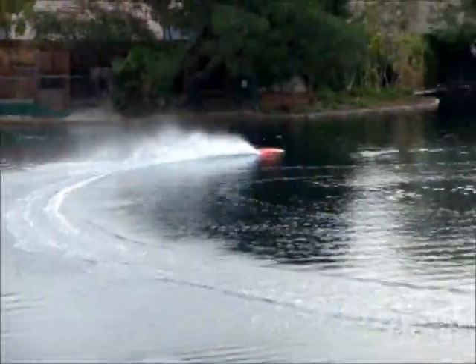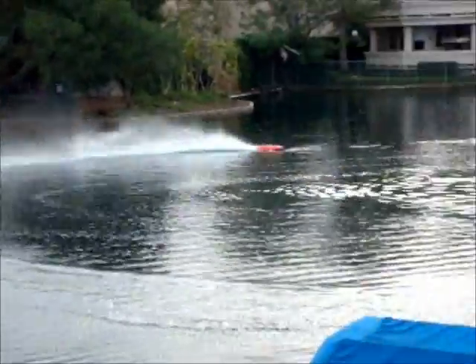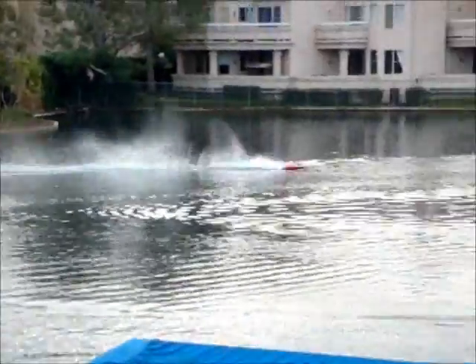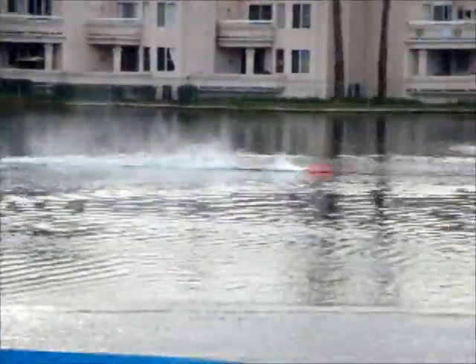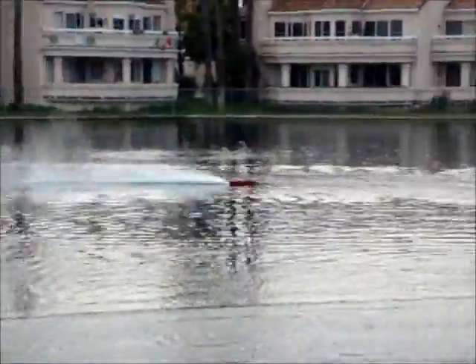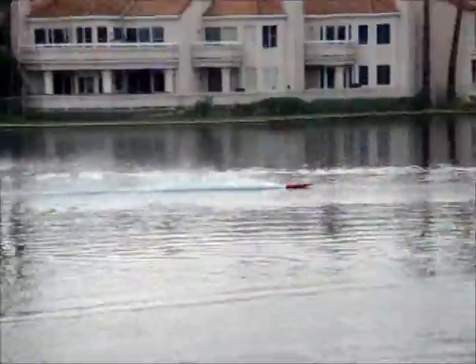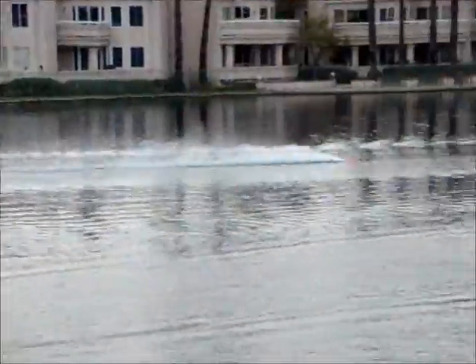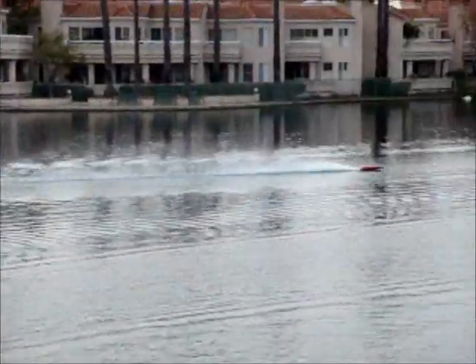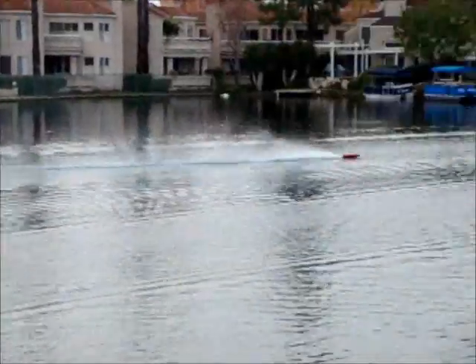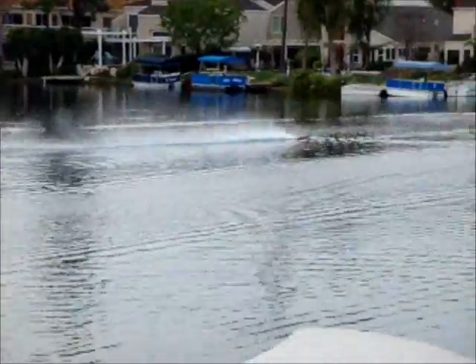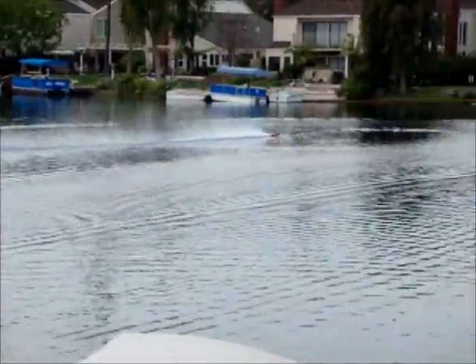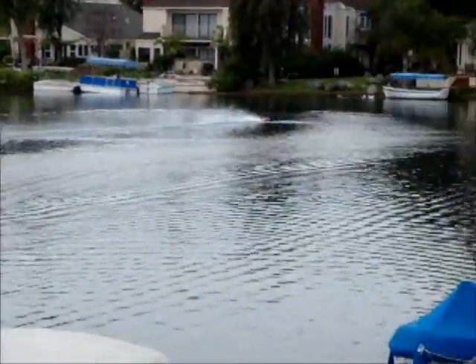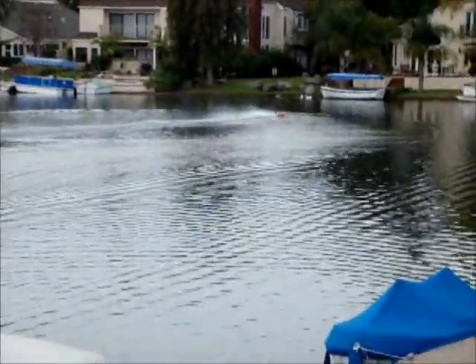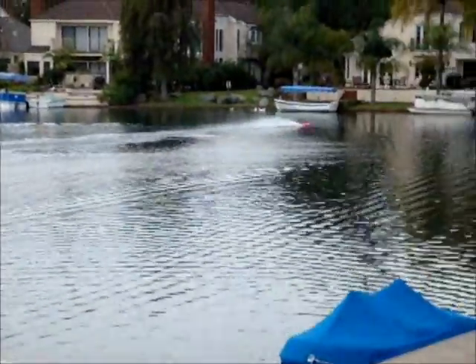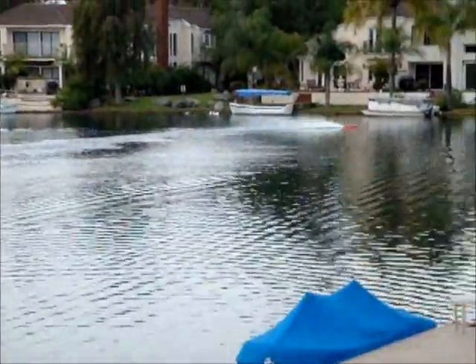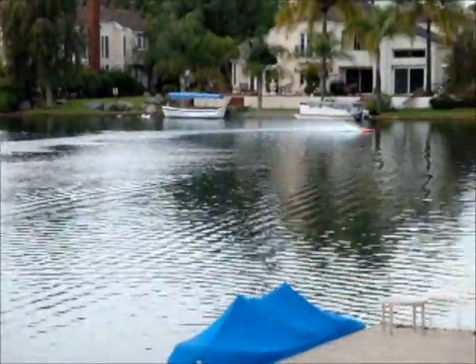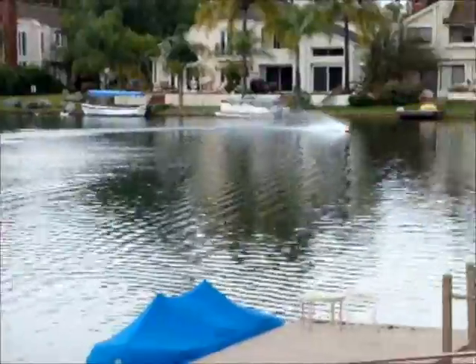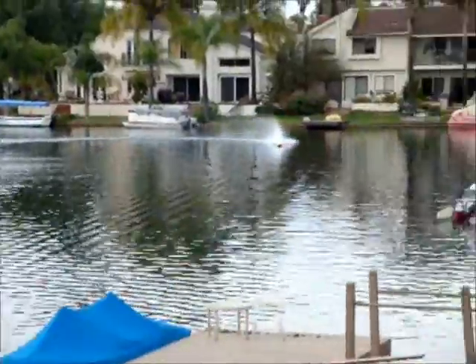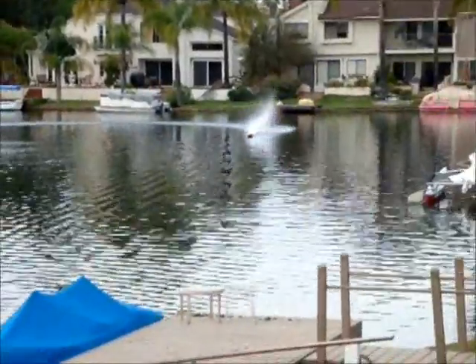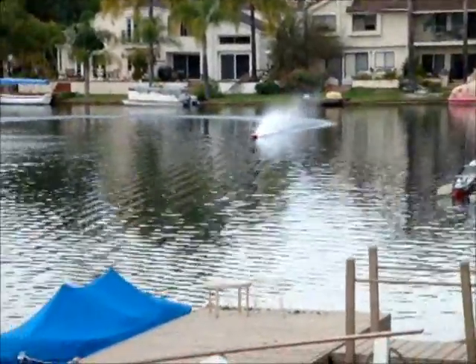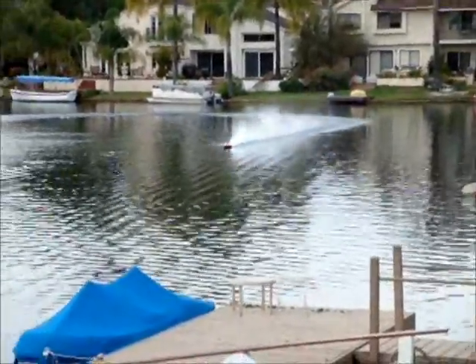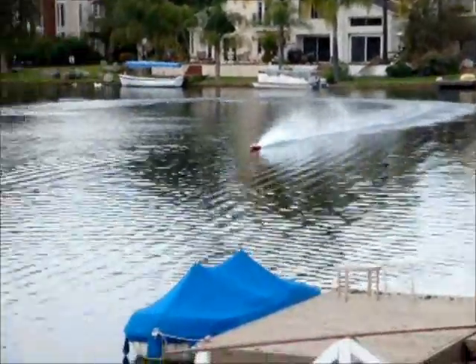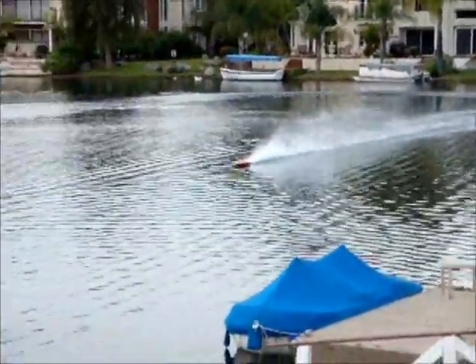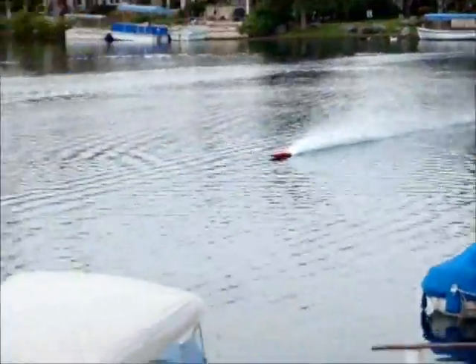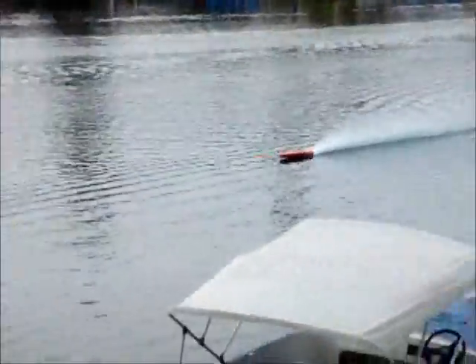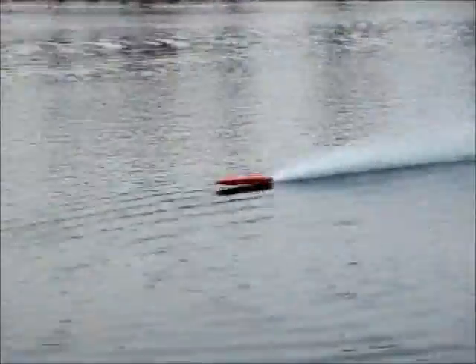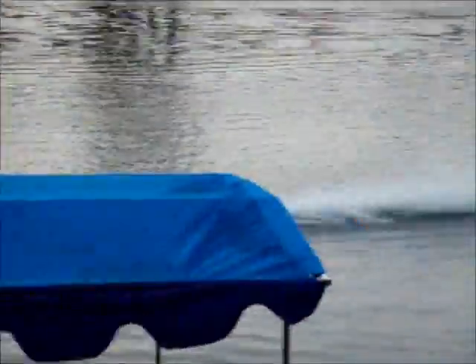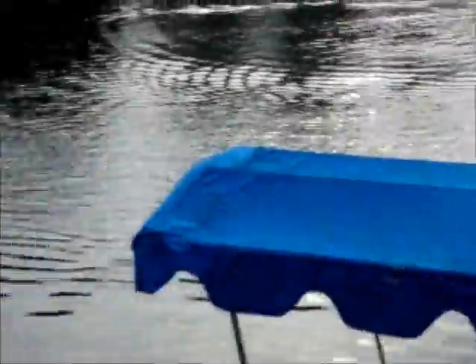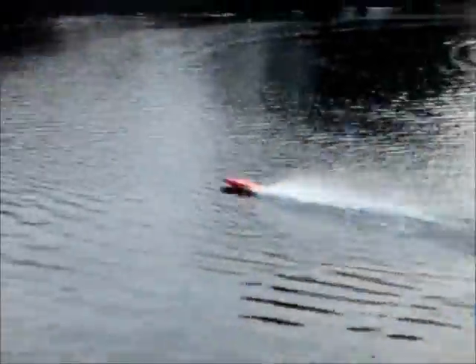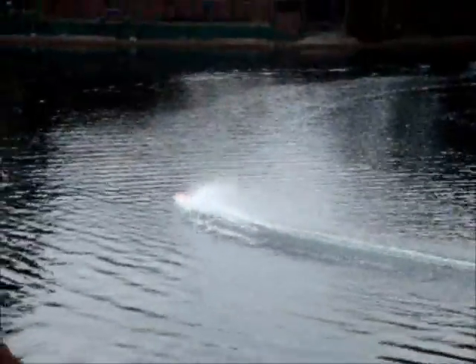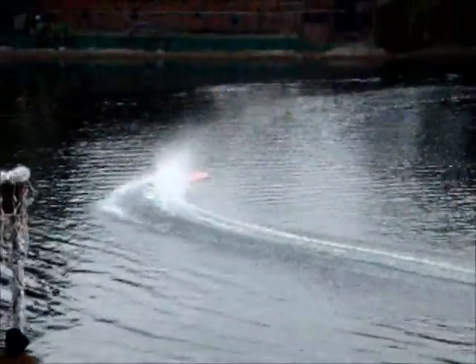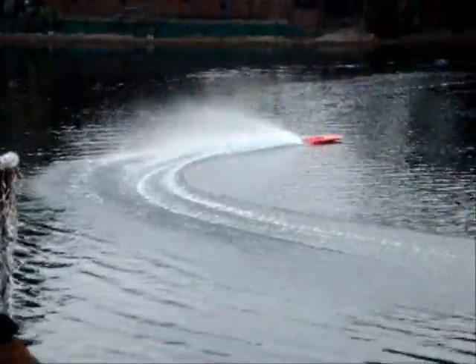The Seaking 180 seems to be working on 6S with your special oil cooling. Yep, makes you pretty happy, doesn't it? Now I don't have to buy the high voltage ESC for the 6S.